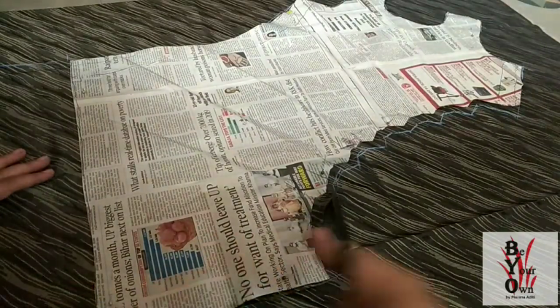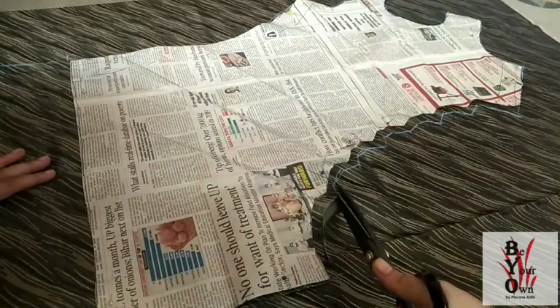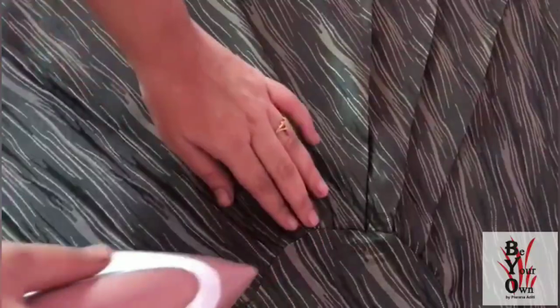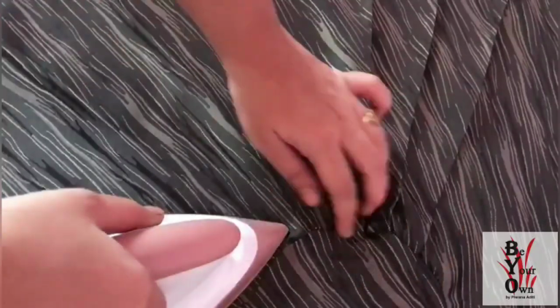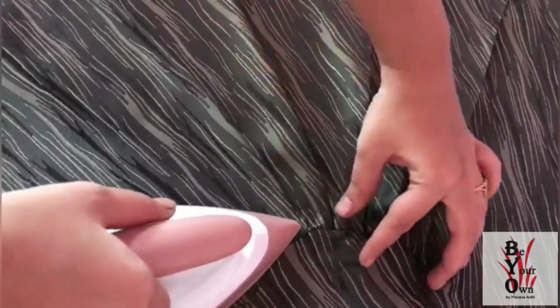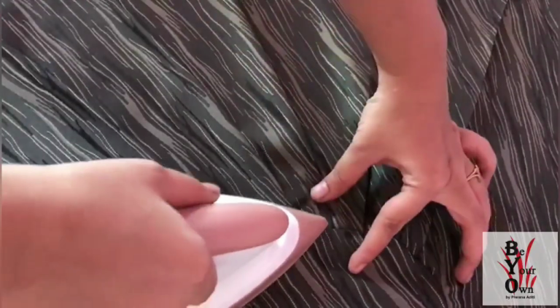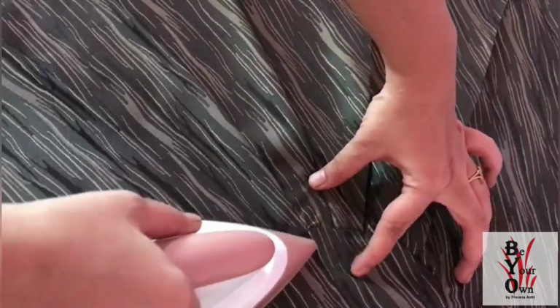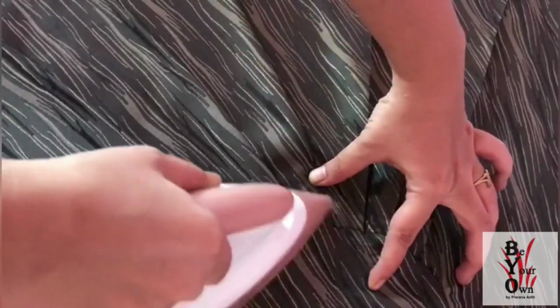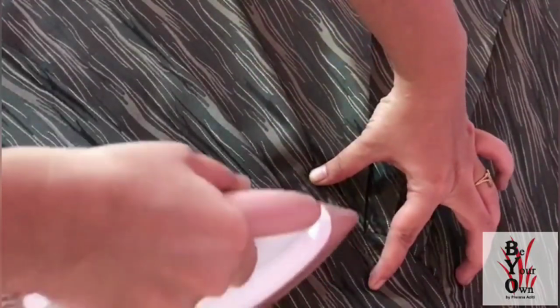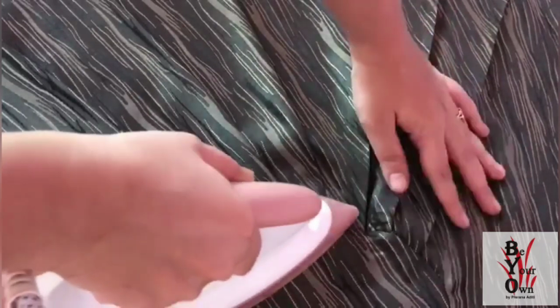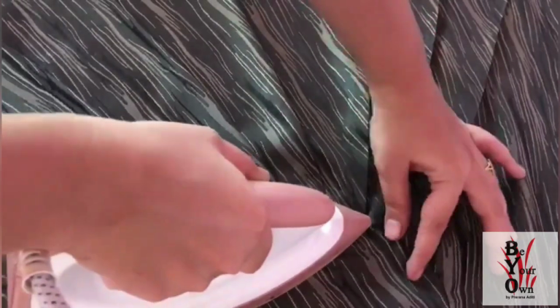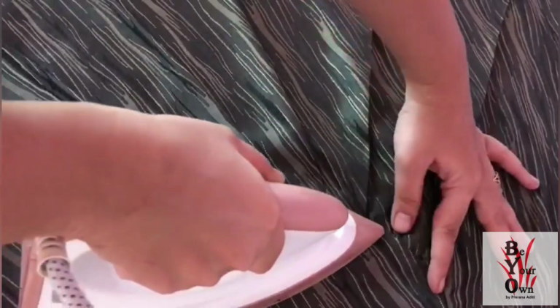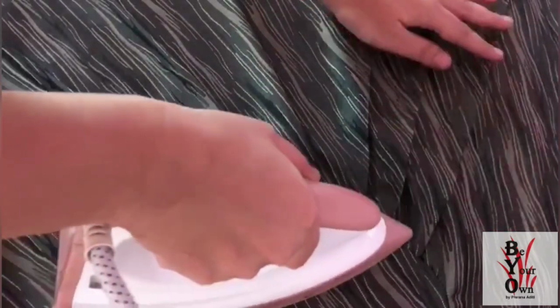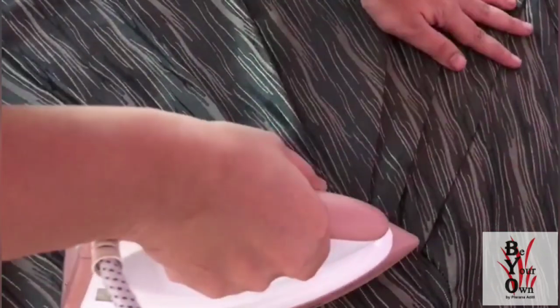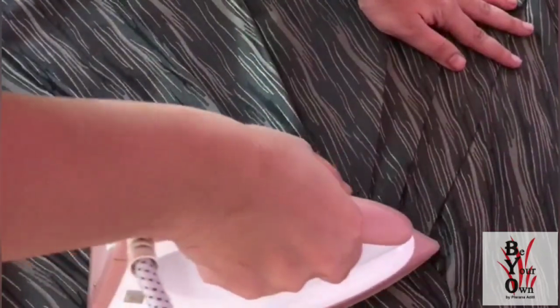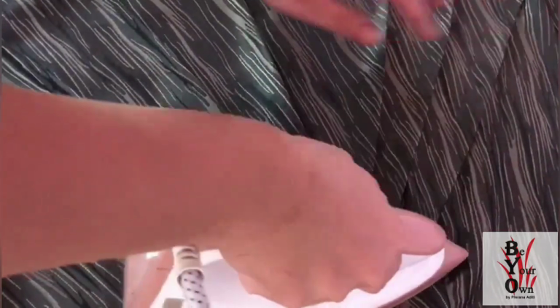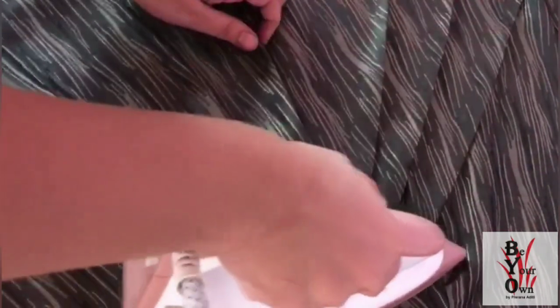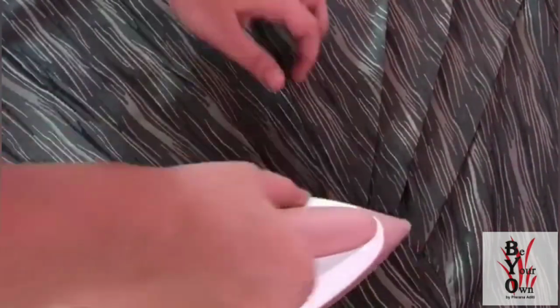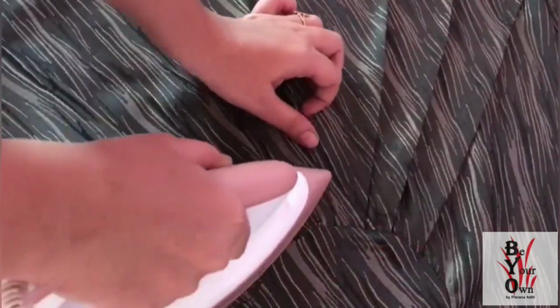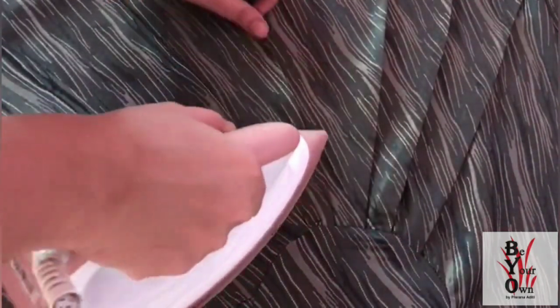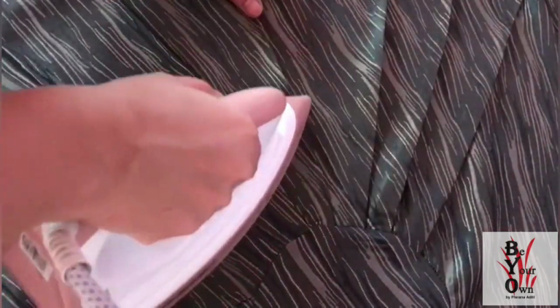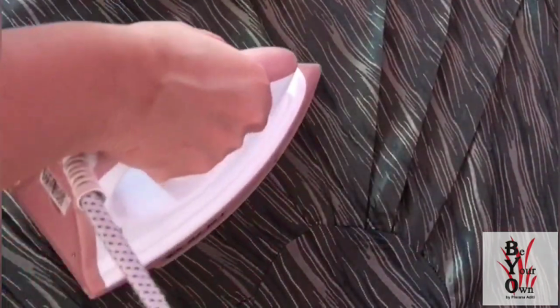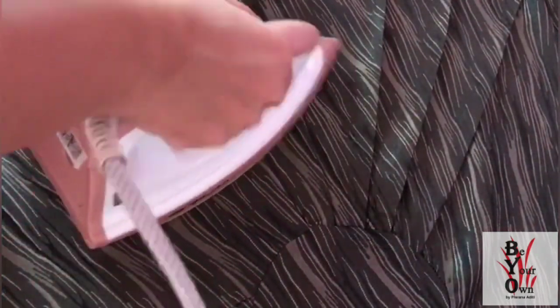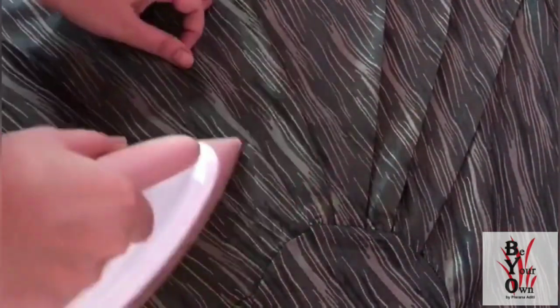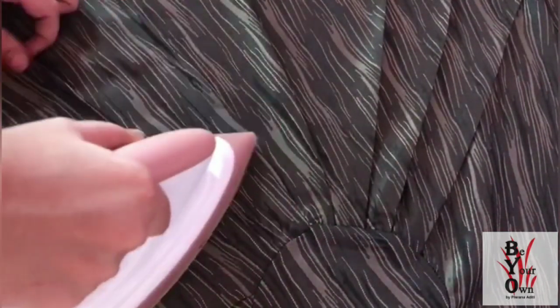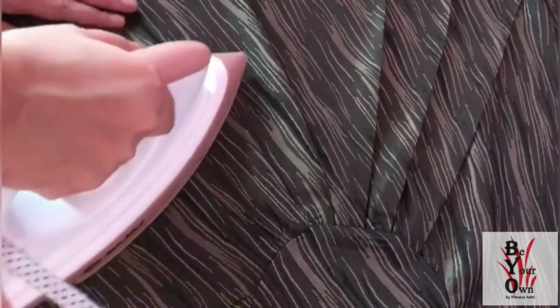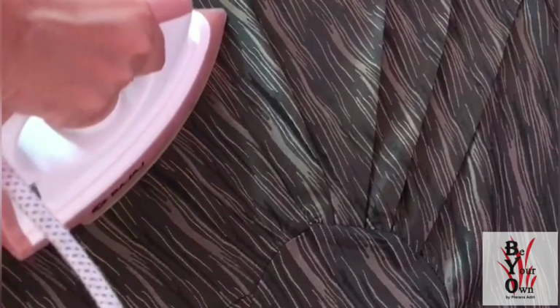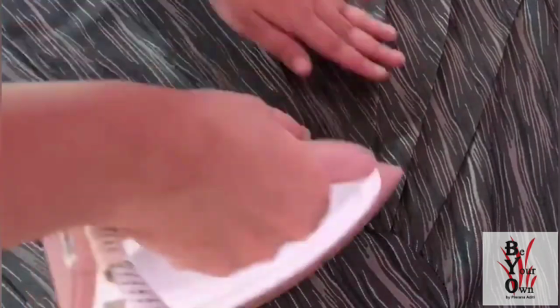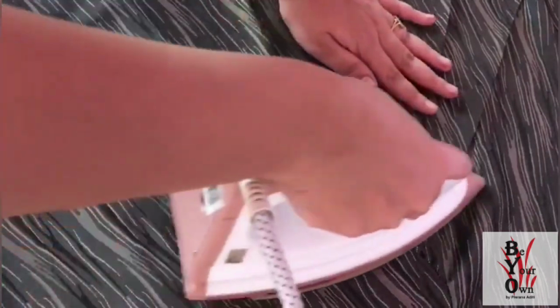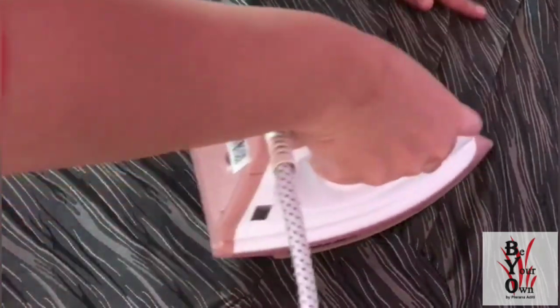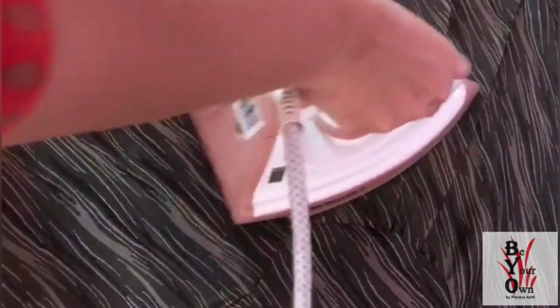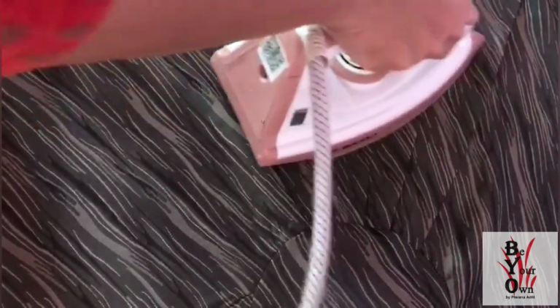After pleating the fabric according to the pattern, I am flattening all the pleats and seam lines to keep everything flat in place.